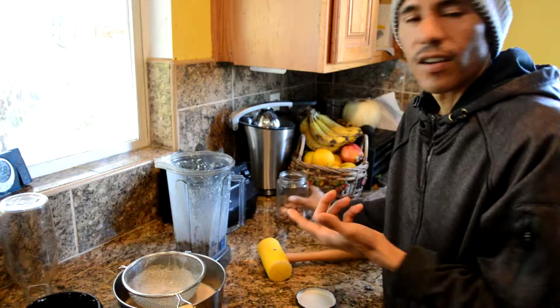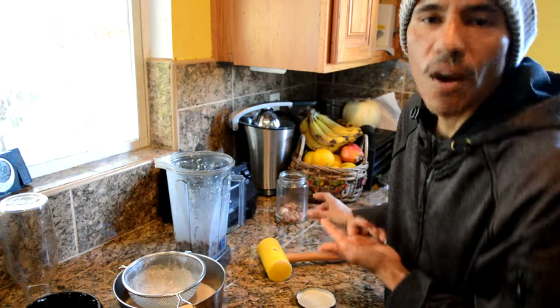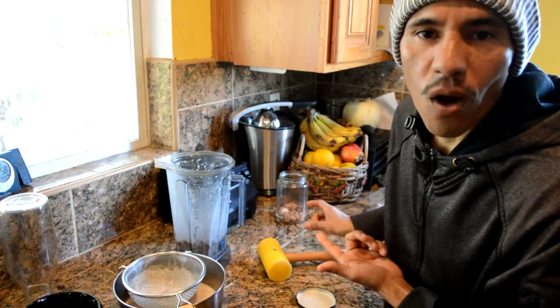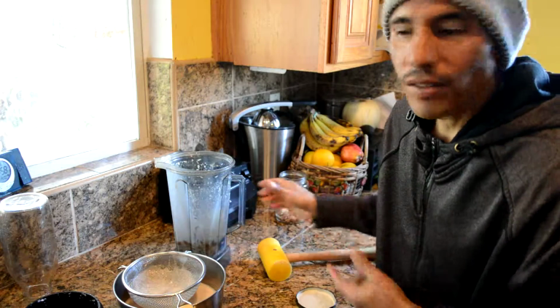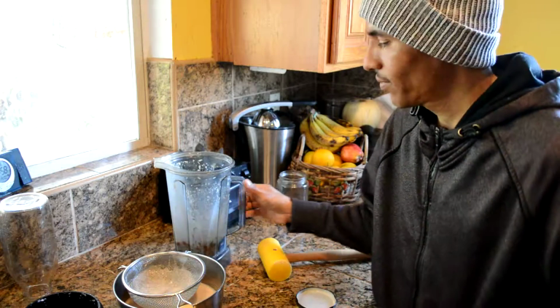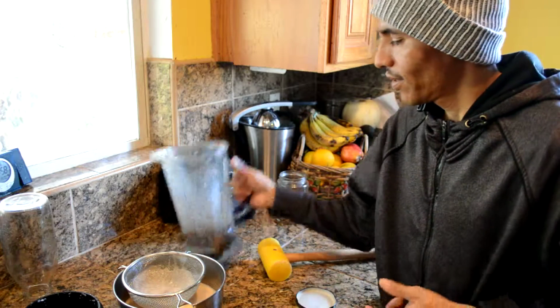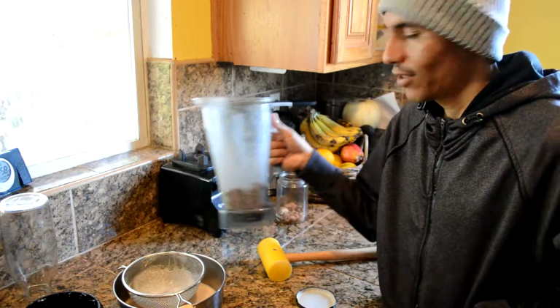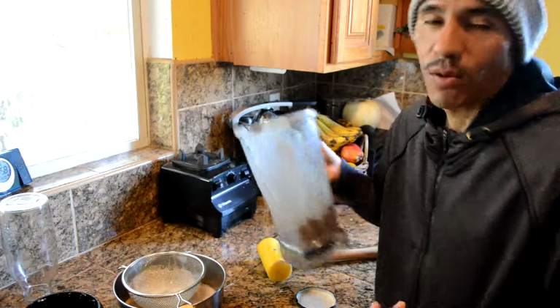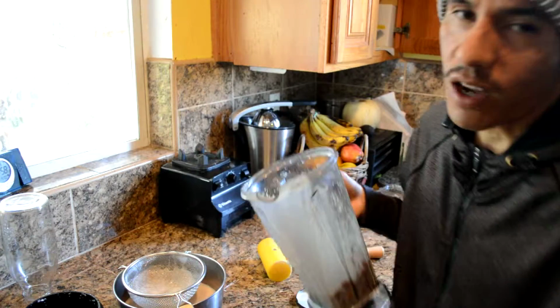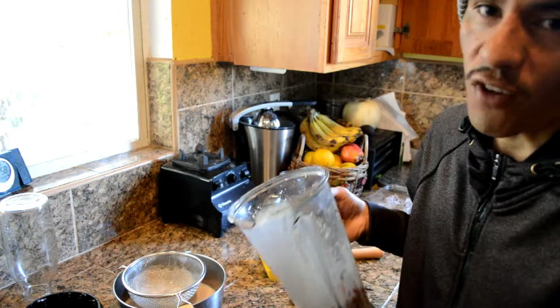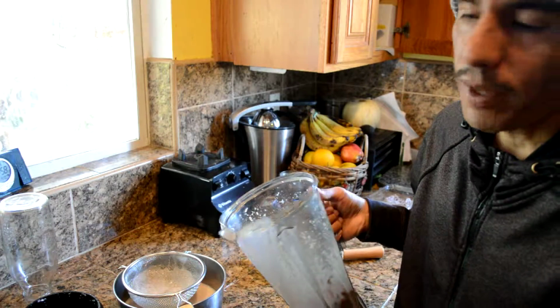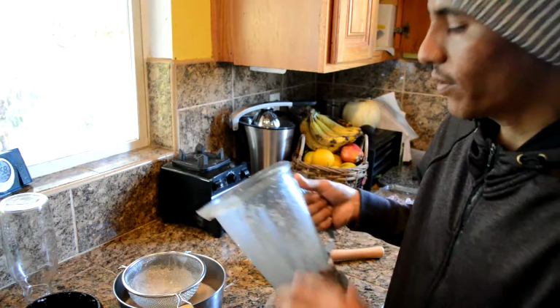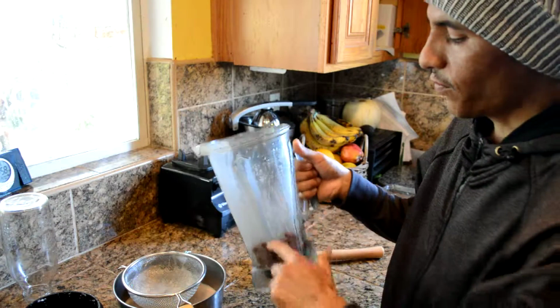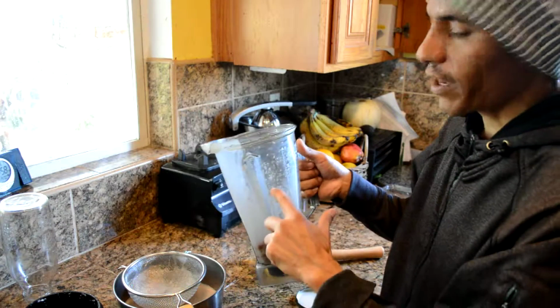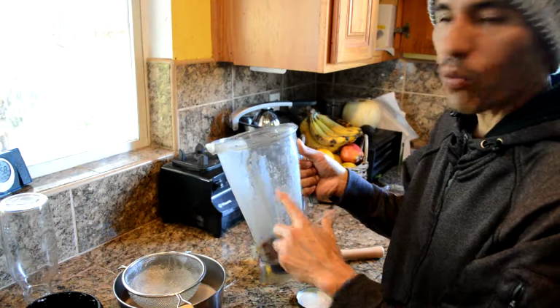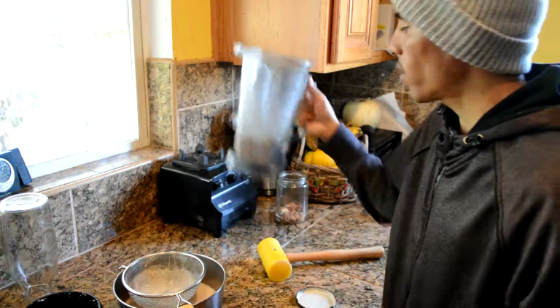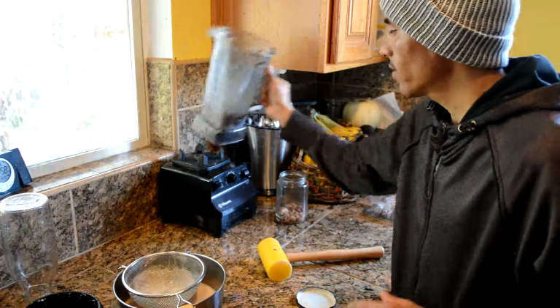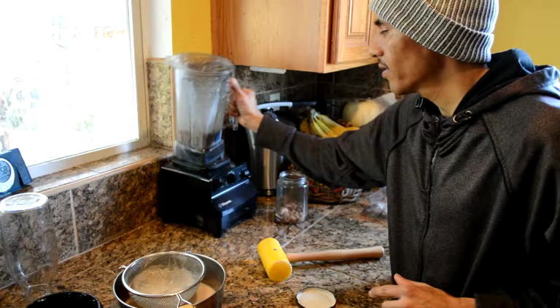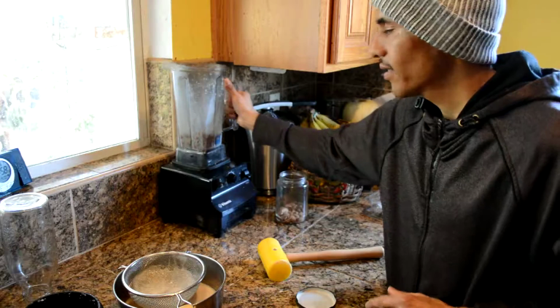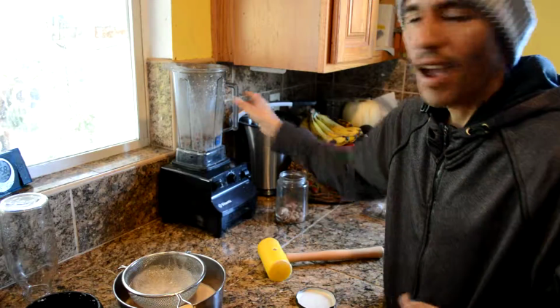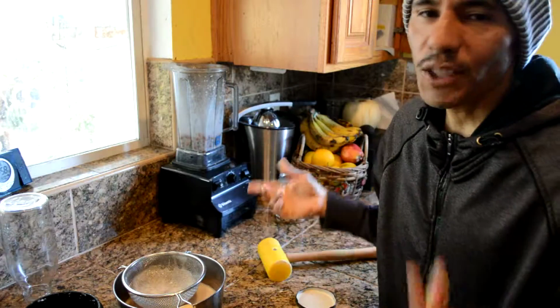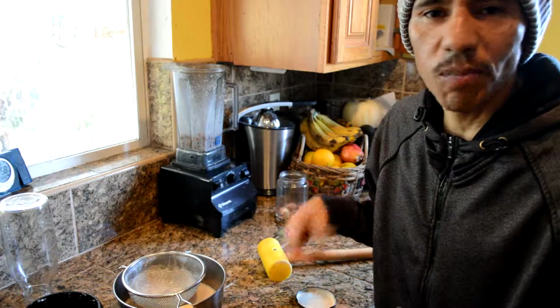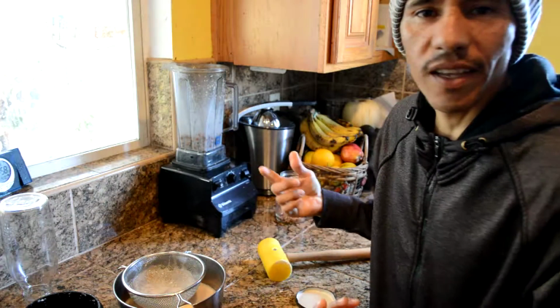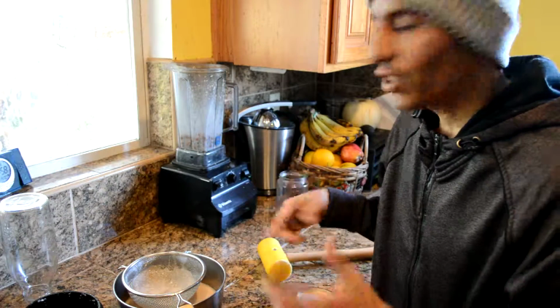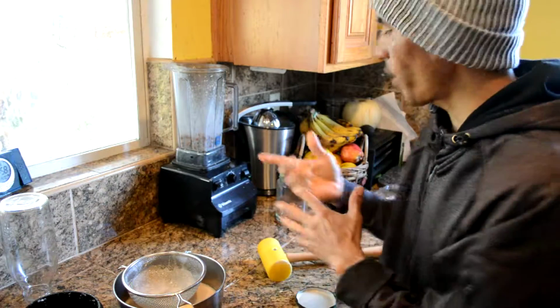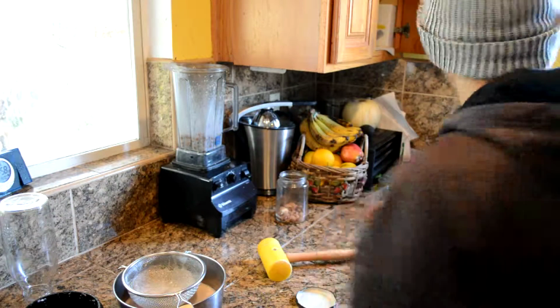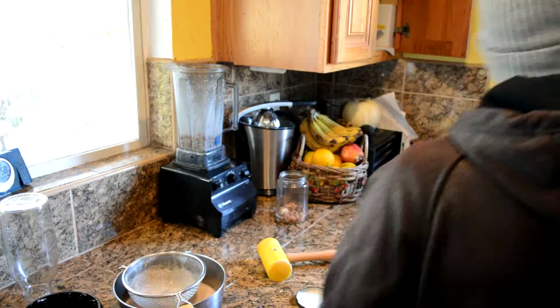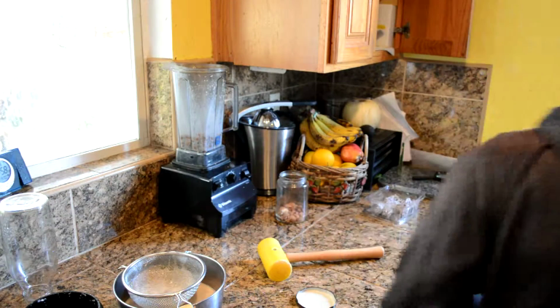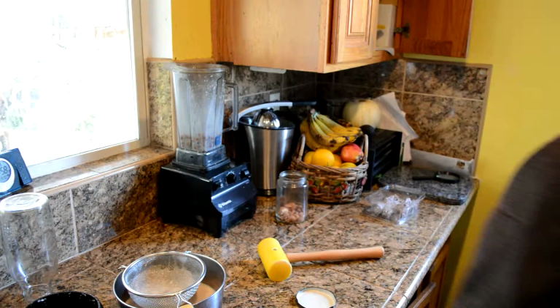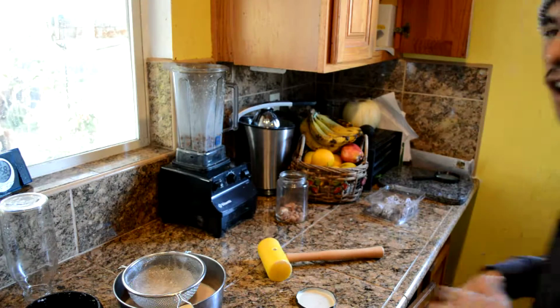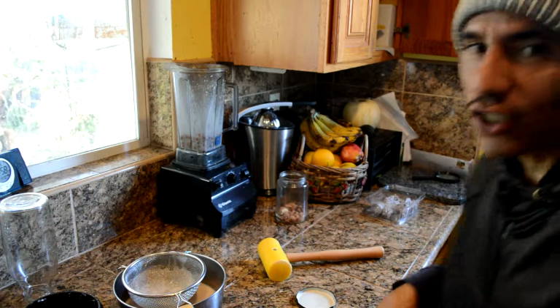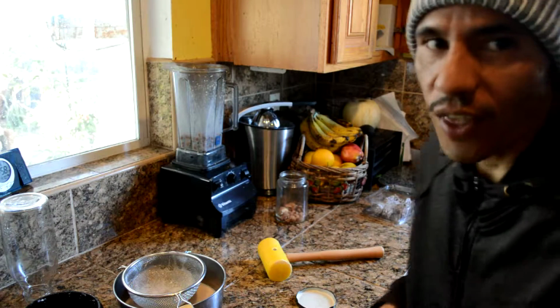One cup of almonds, five cups of water — high speed blend, then strain. I'll show you that.